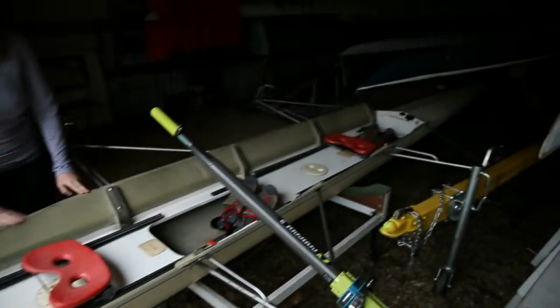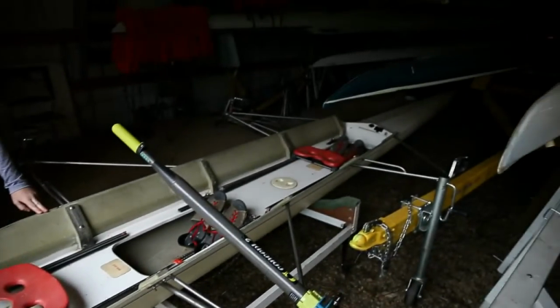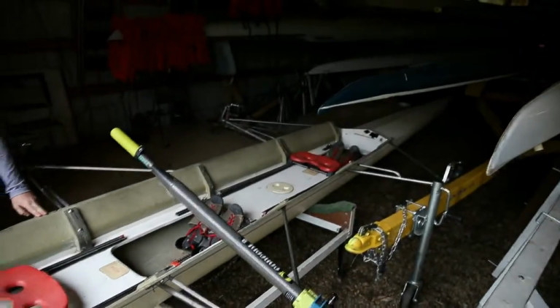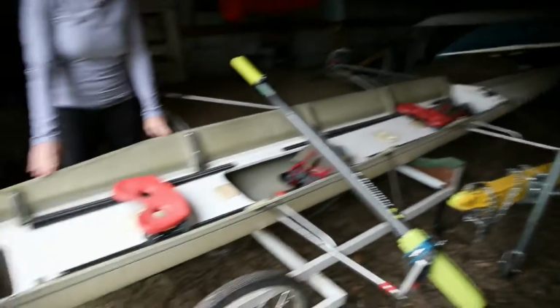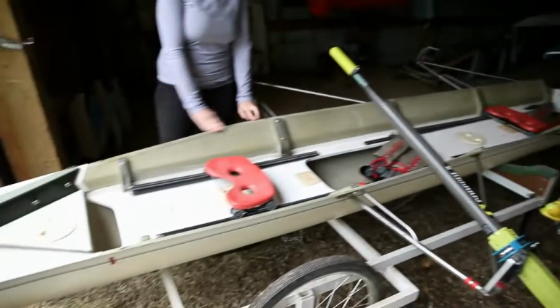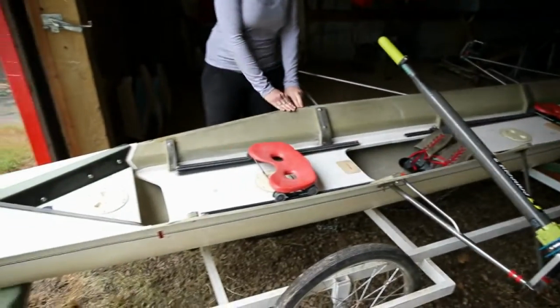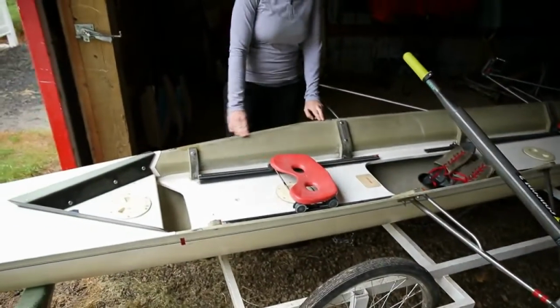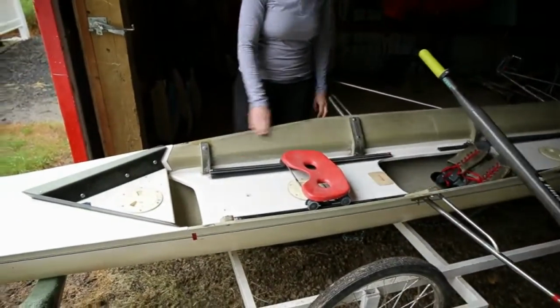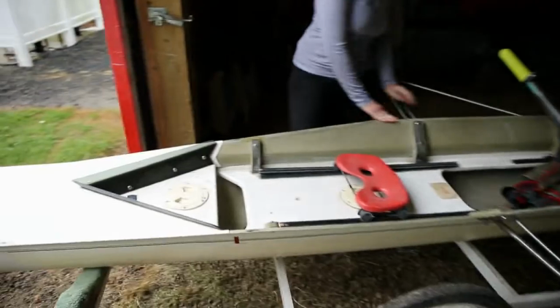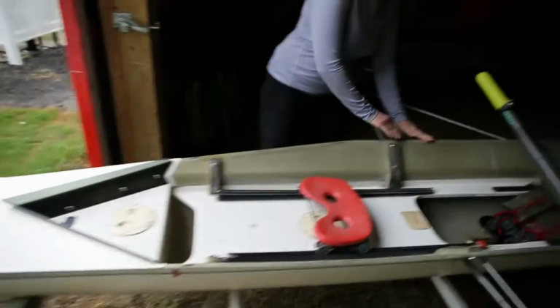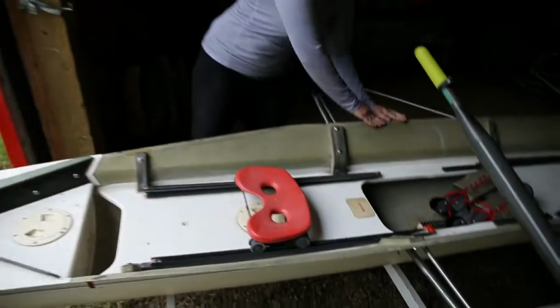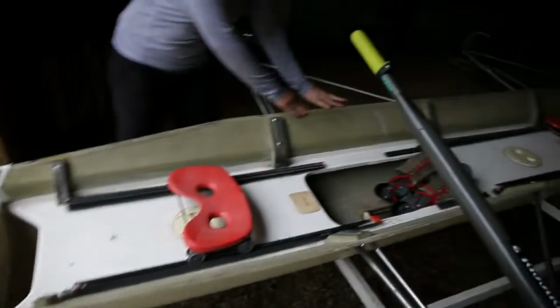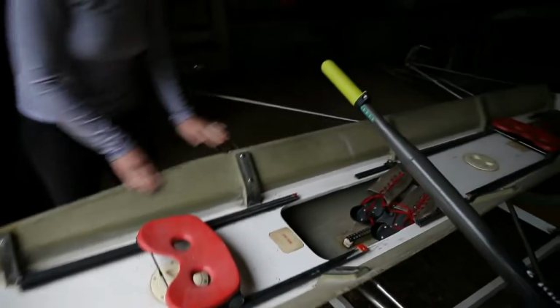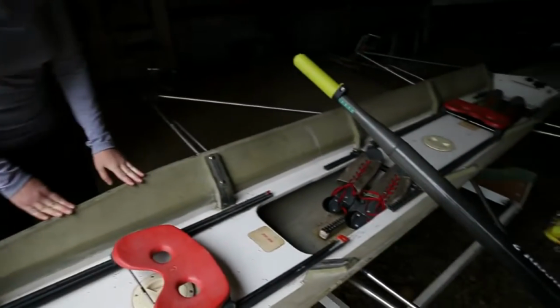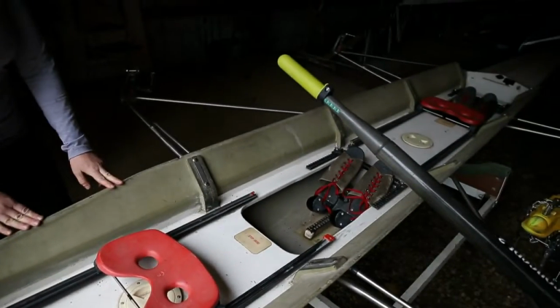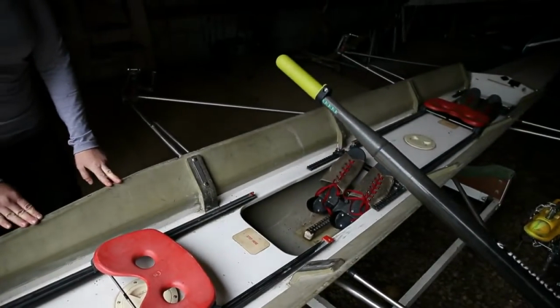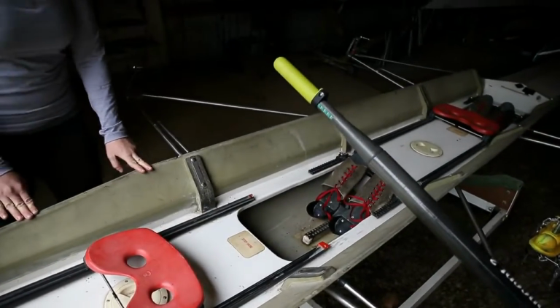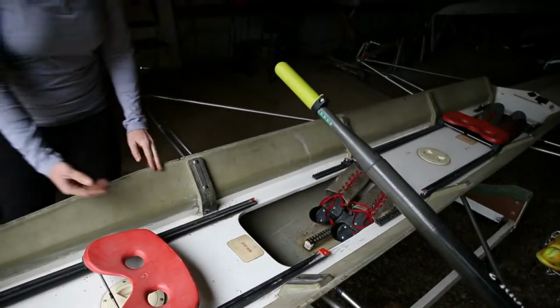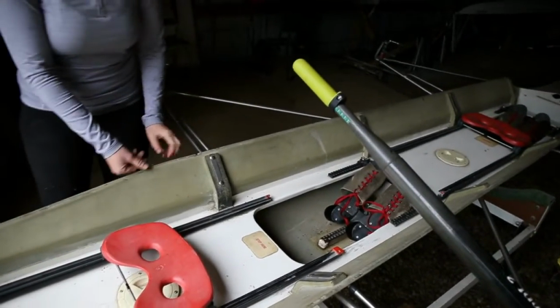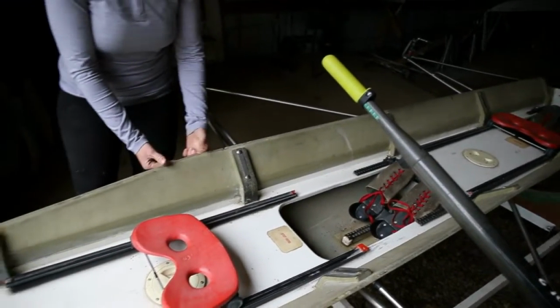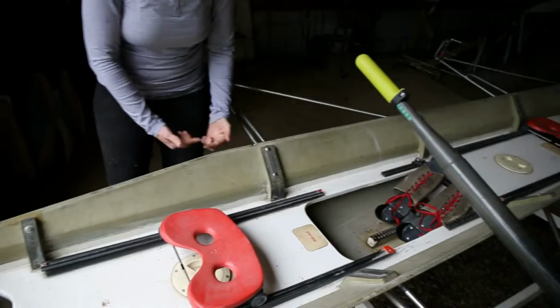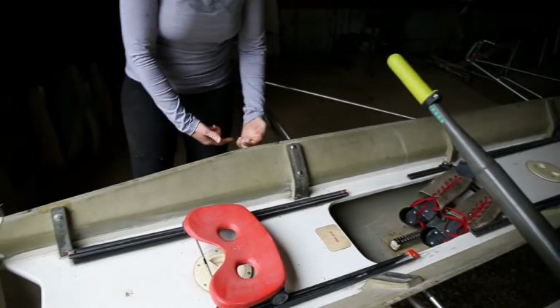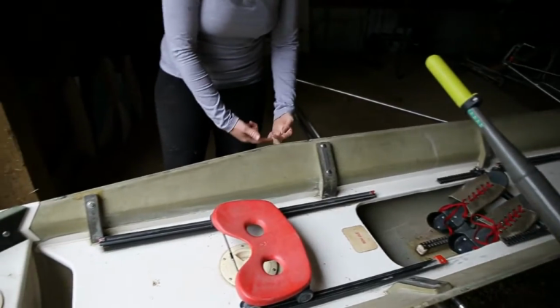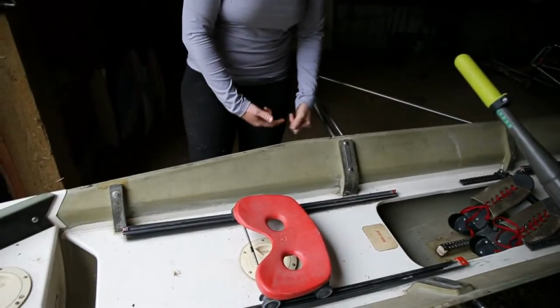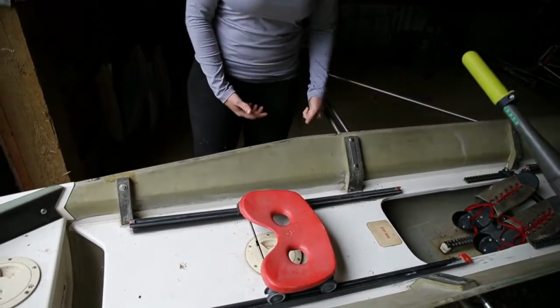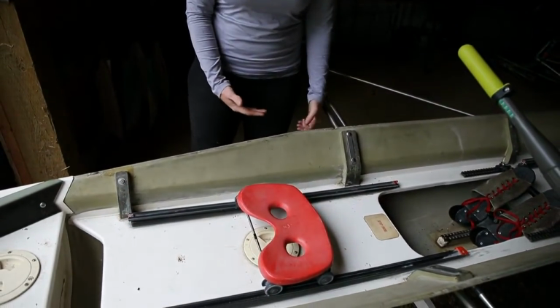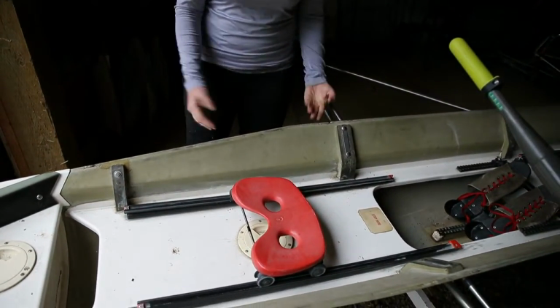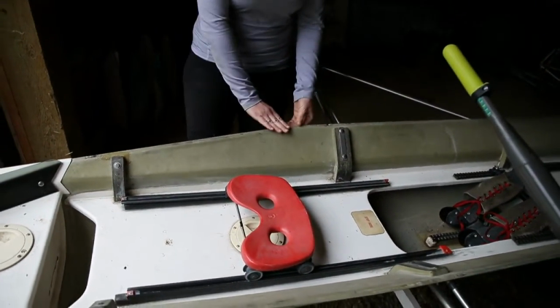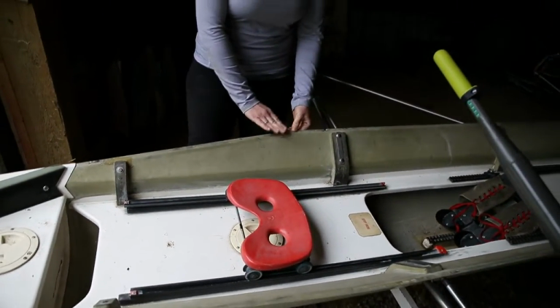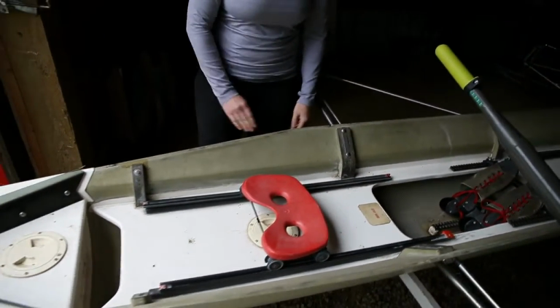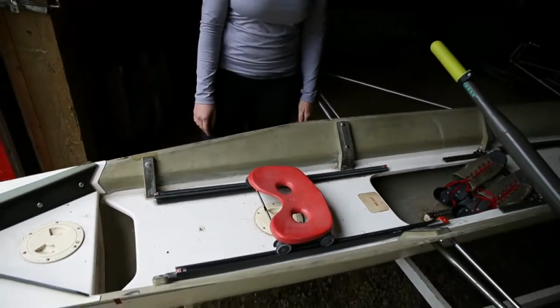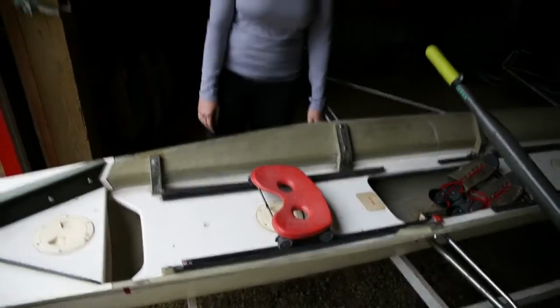The gunwale is the side of the boat right here. In other kinds of boats, they'll be either wood or they might have a deeper flange out of carbon fiber, but that's the edge of the boat. It's going to be where you carry it.